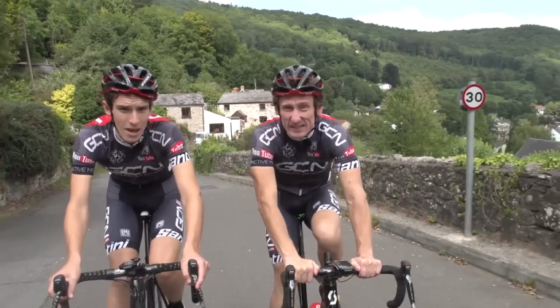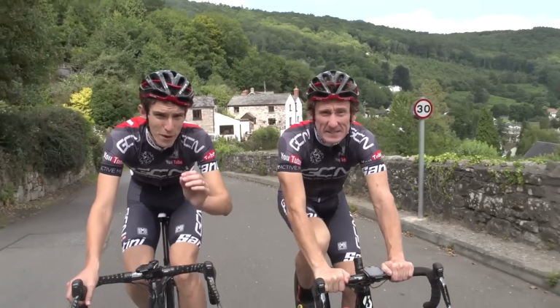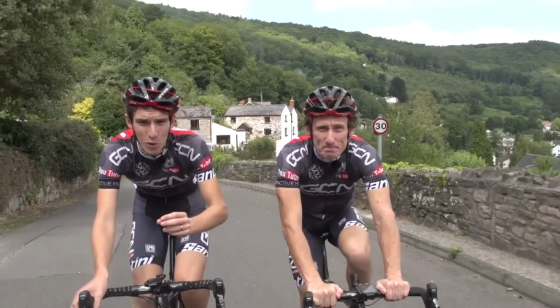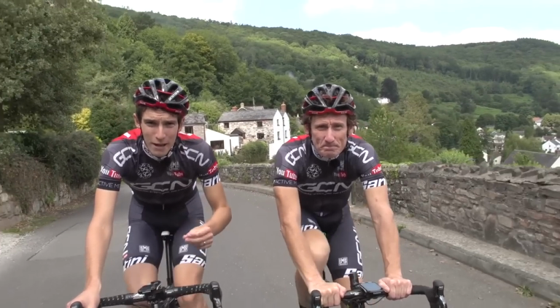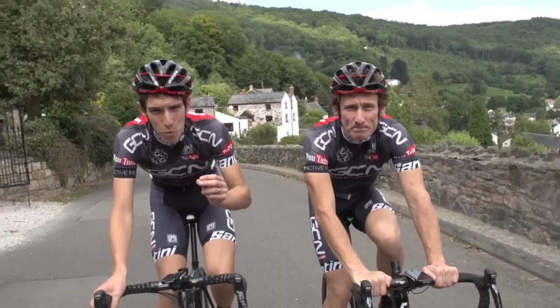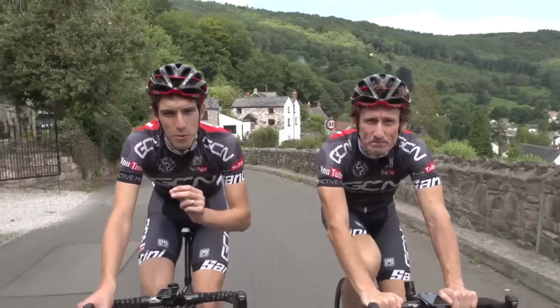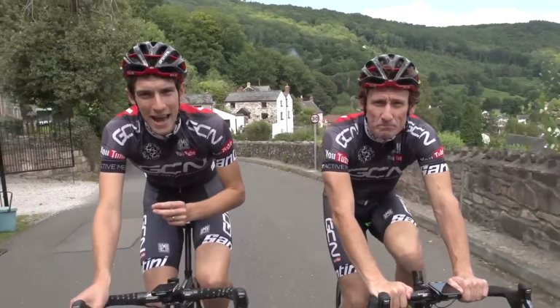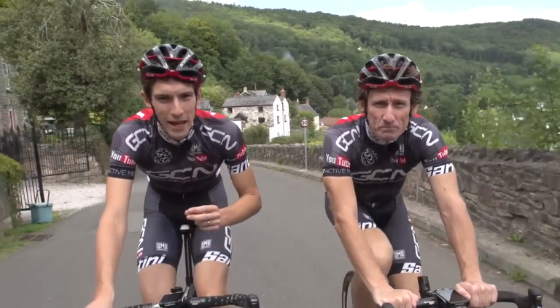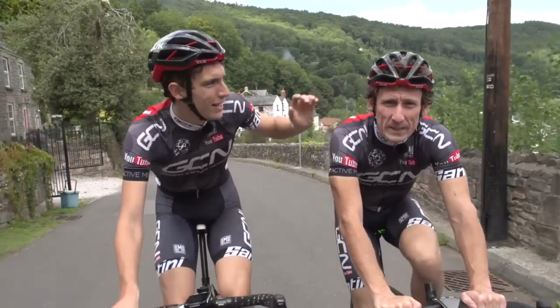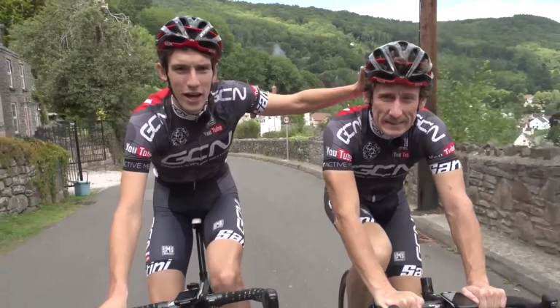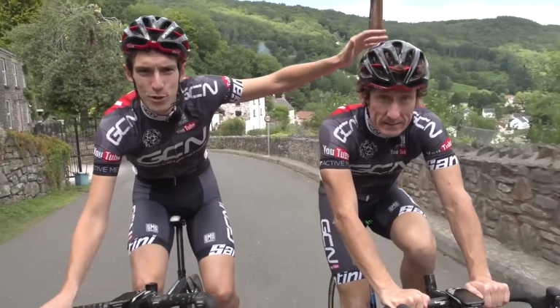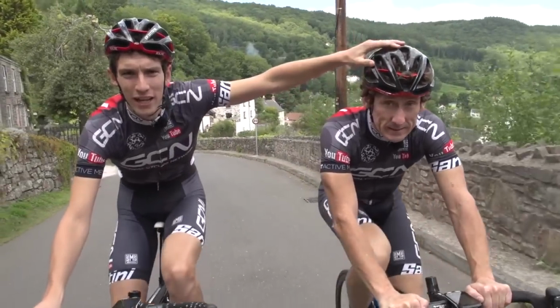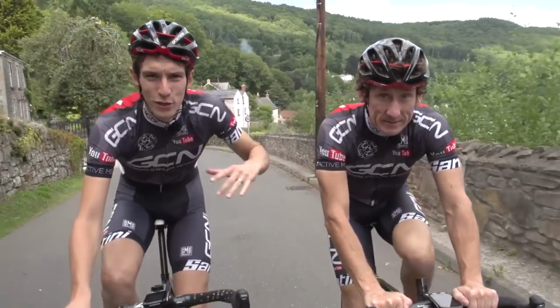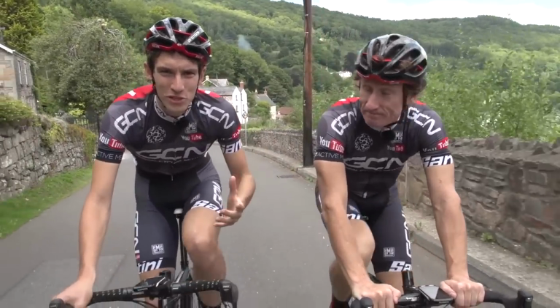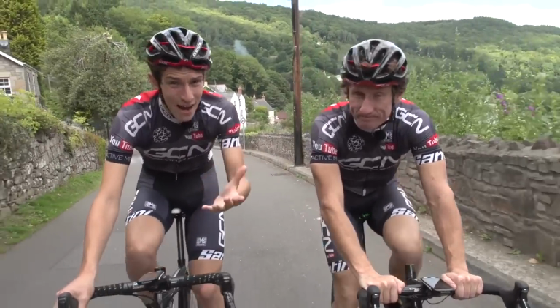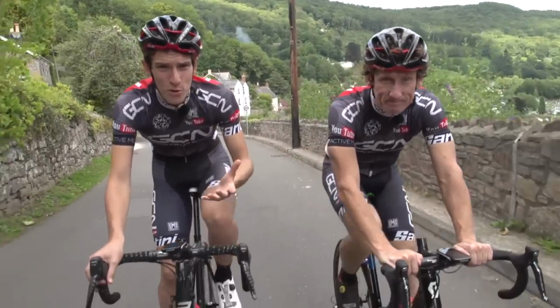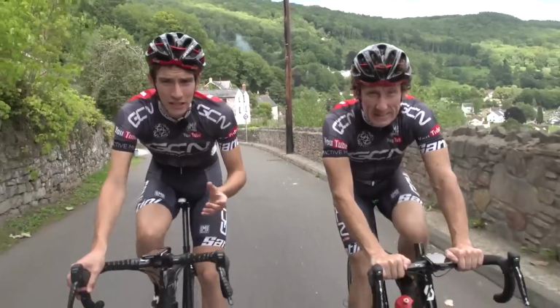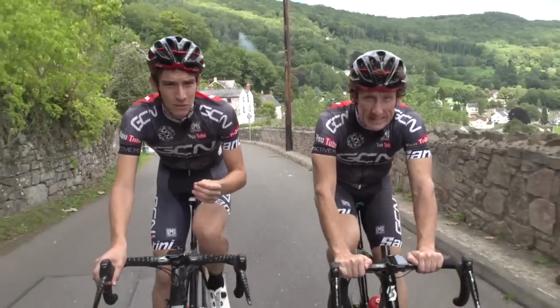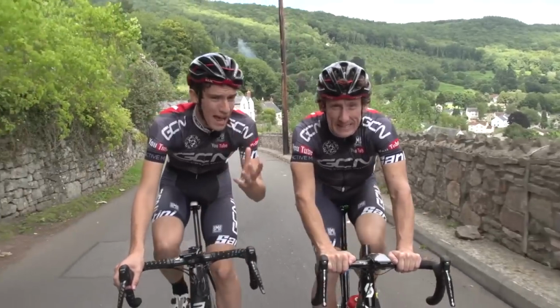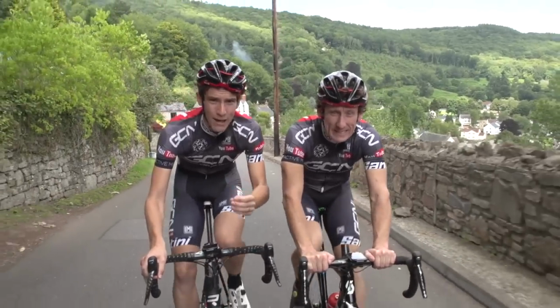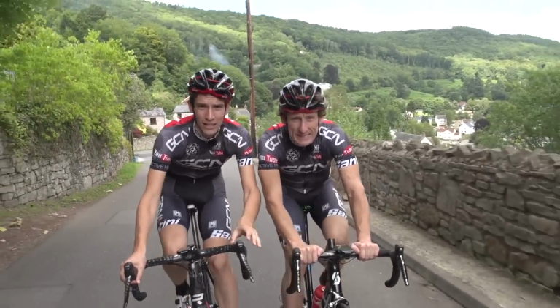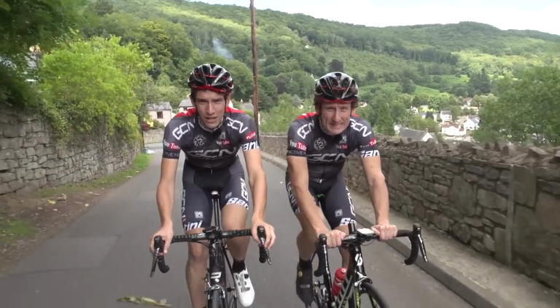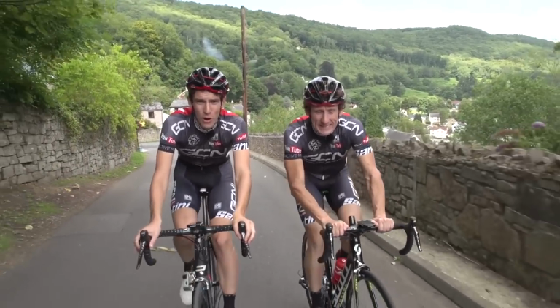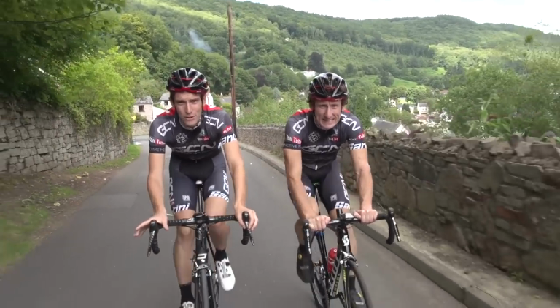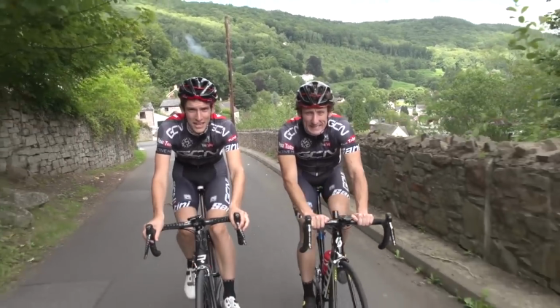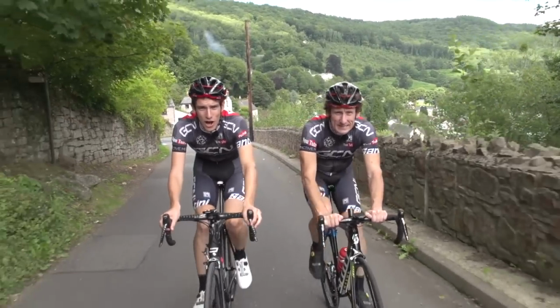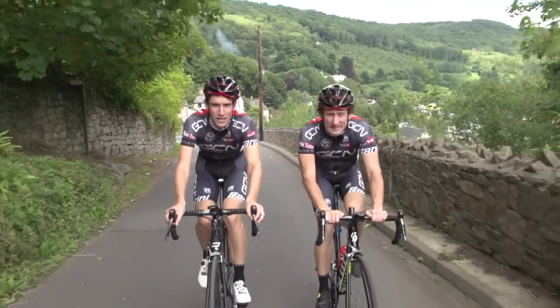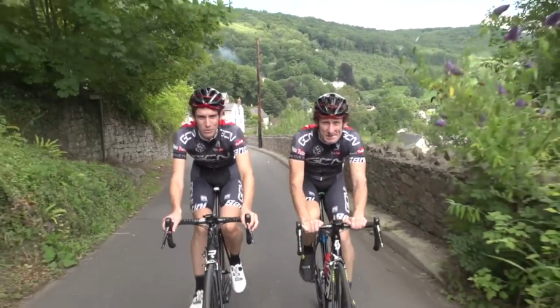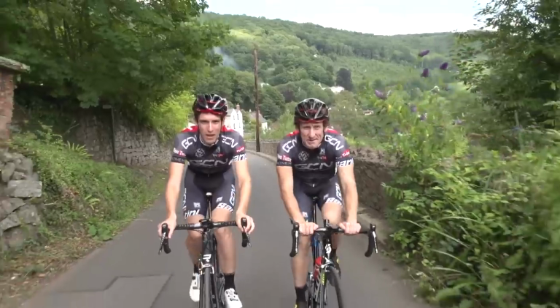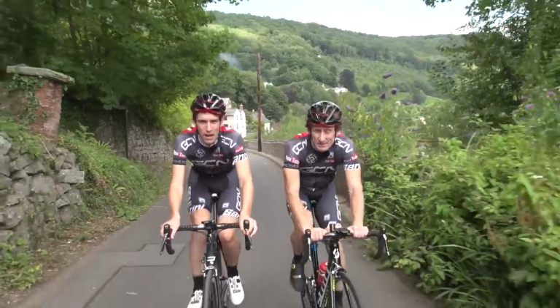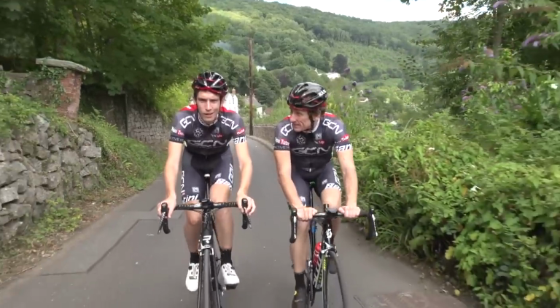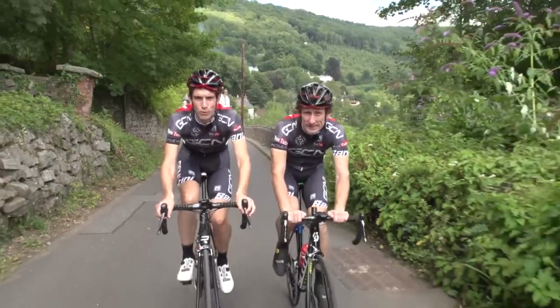But have you ever thought about the way you wear your helmet? The do's, the don'ts, the how-to's? Well, whether you have or you haven't, like it or not, here is GCN's guide on how to wear a helmet like a pro.